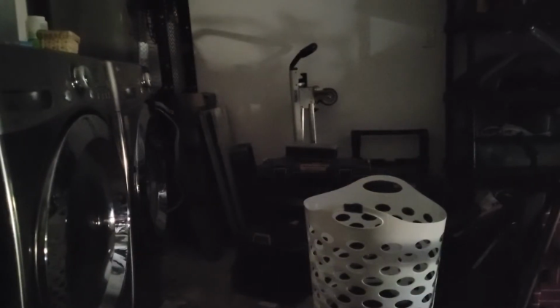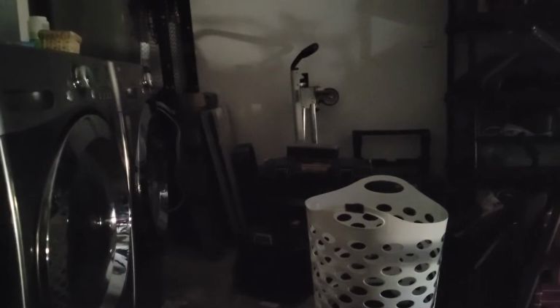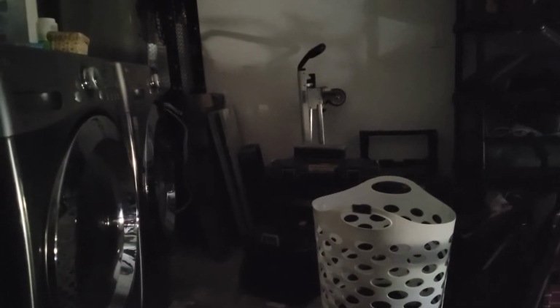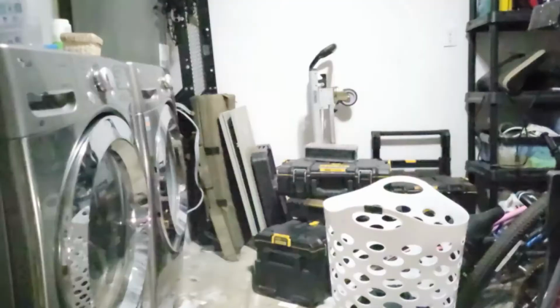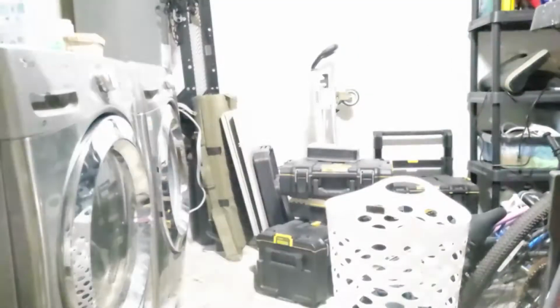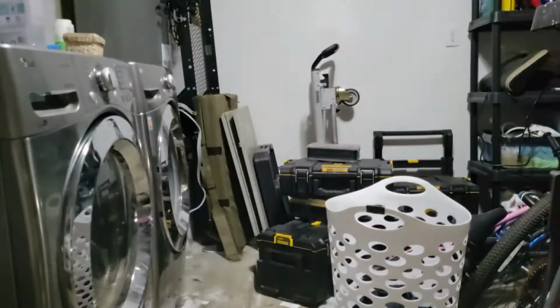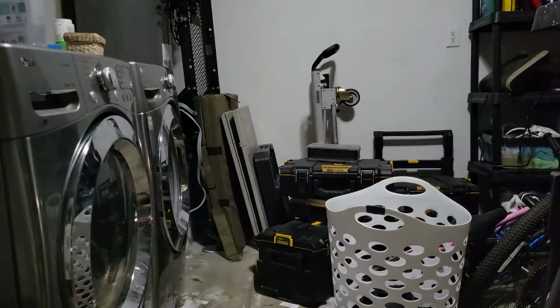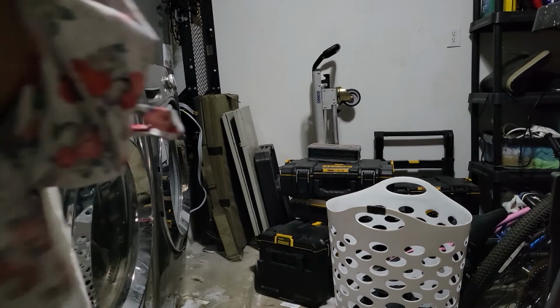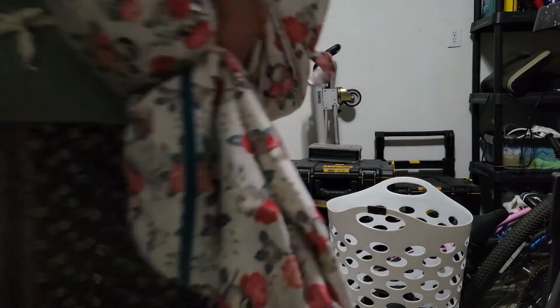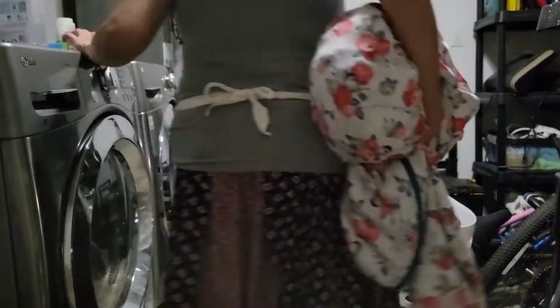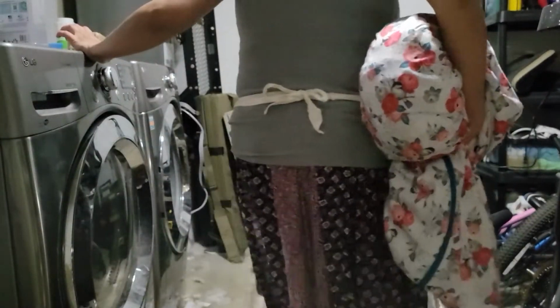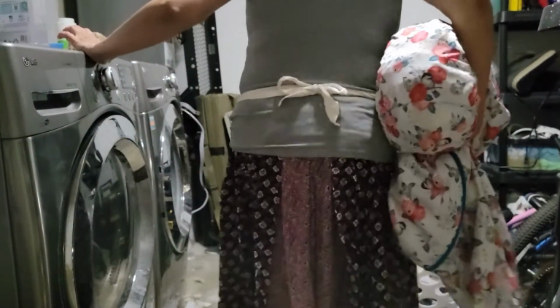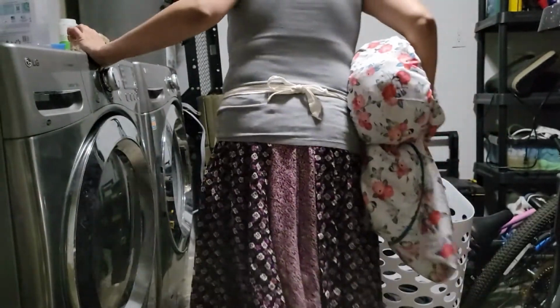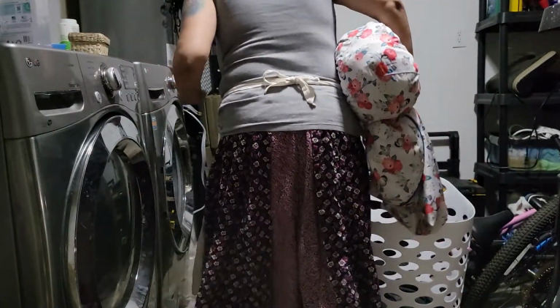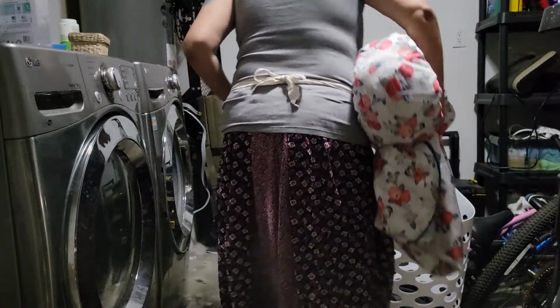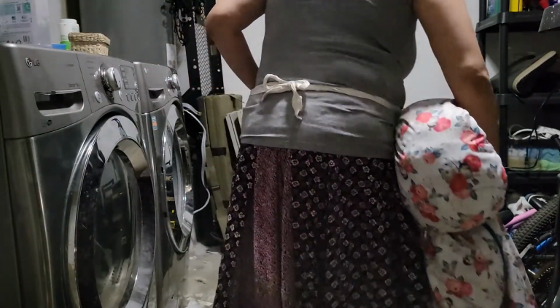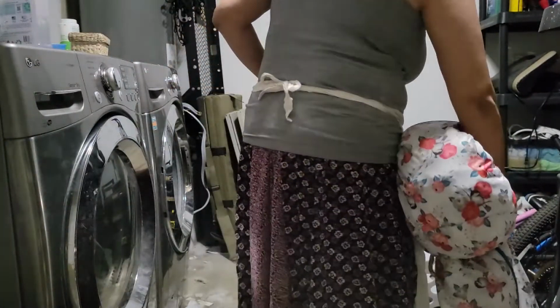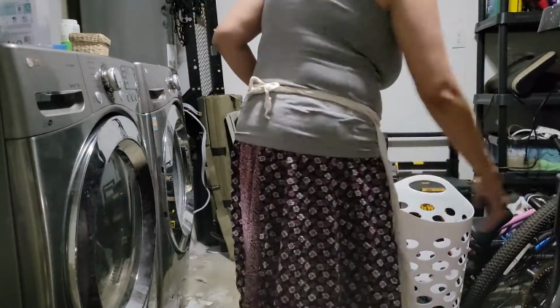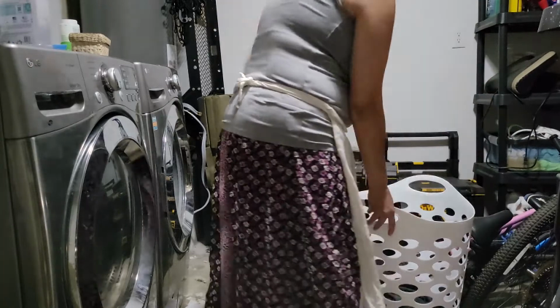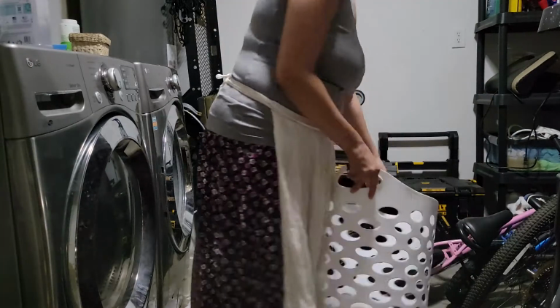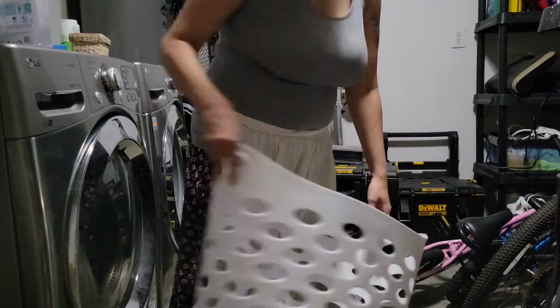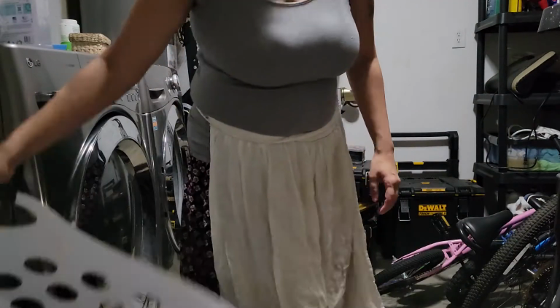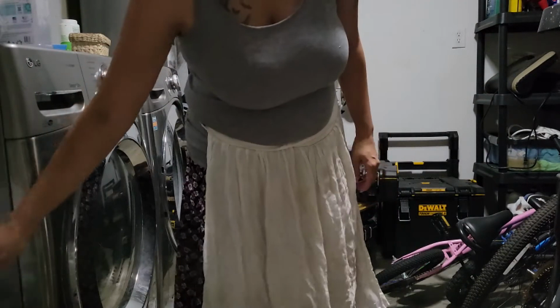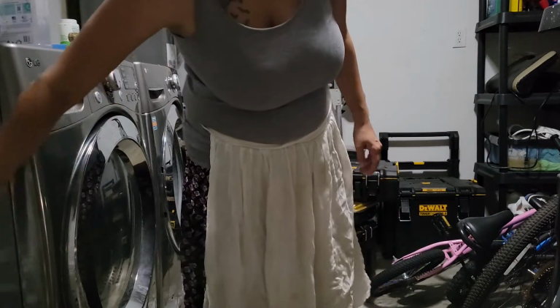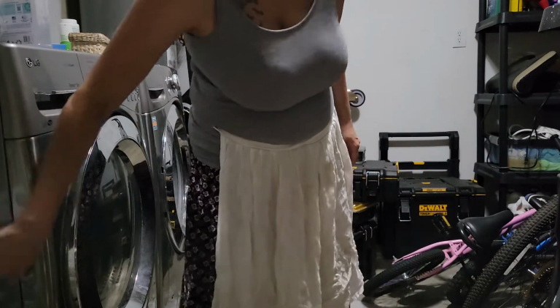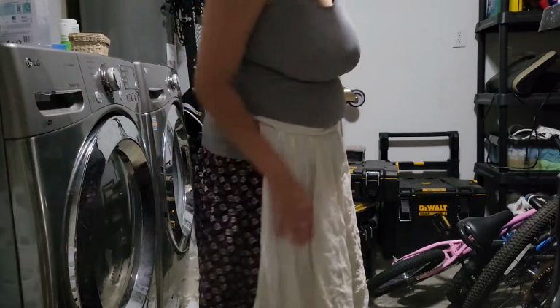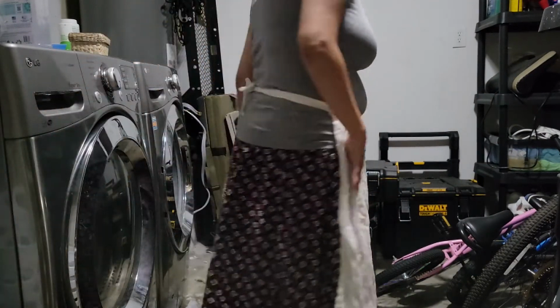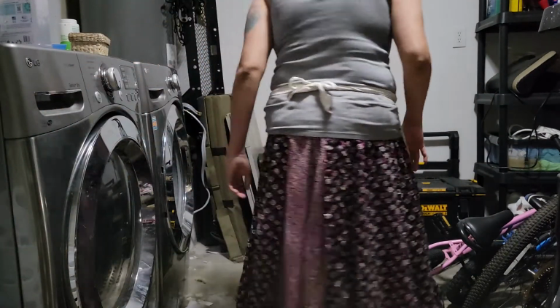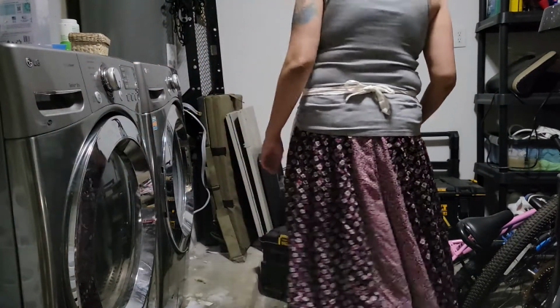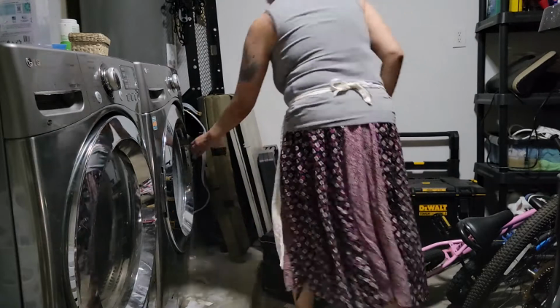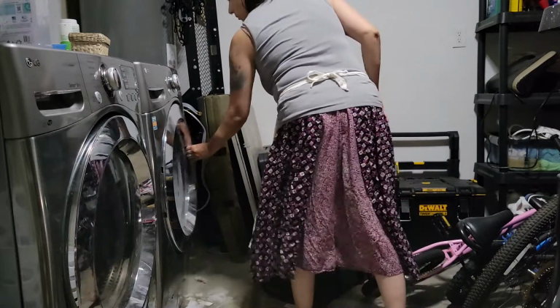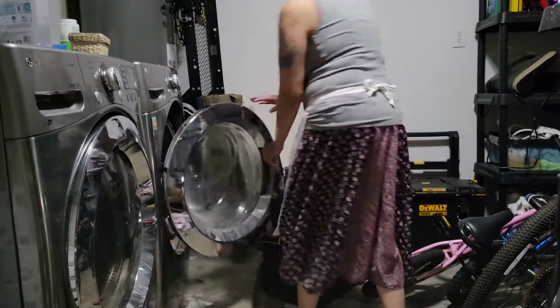After we rinse everything off, we throw it into the washer on a sanitized cycle, and then after that I put it either on the clothes line on the porch or in the dryer.